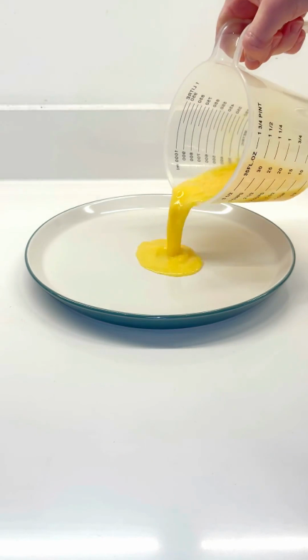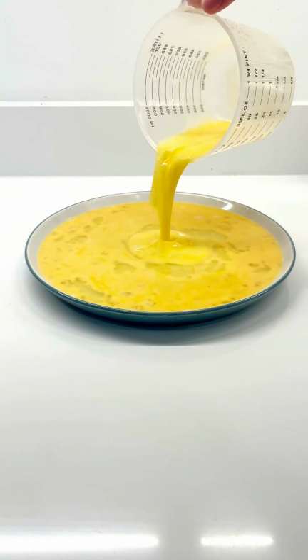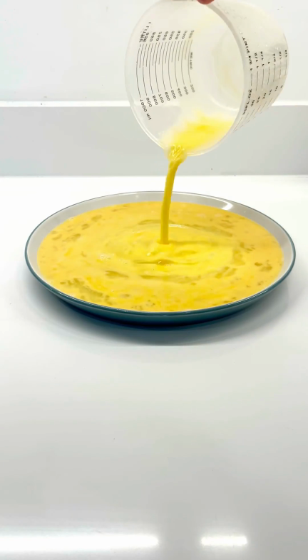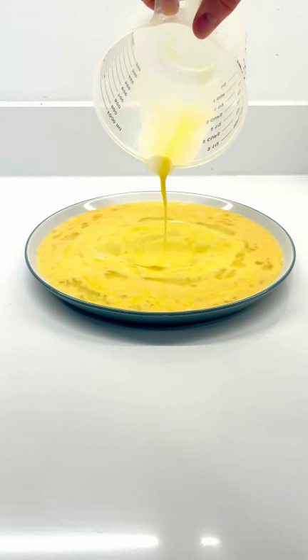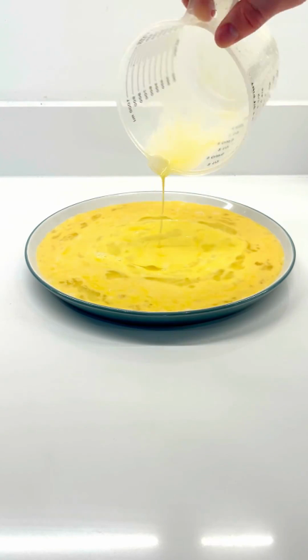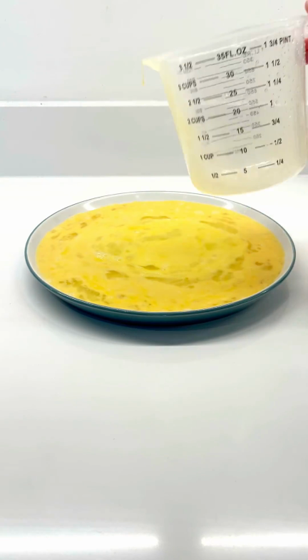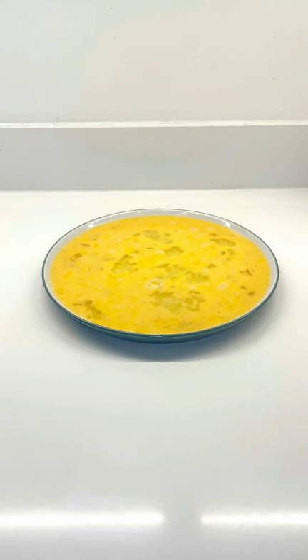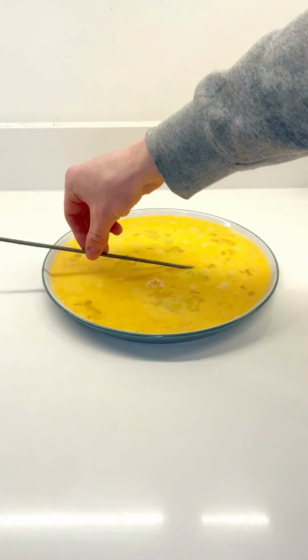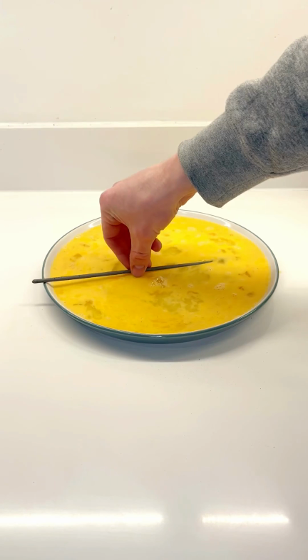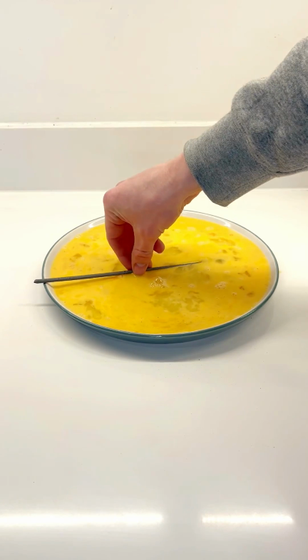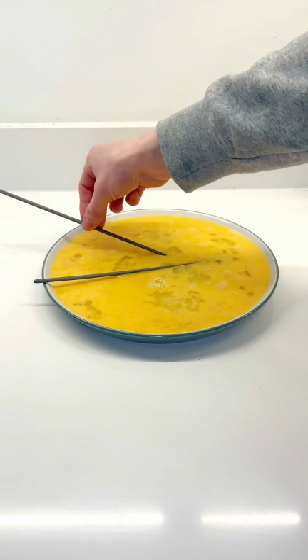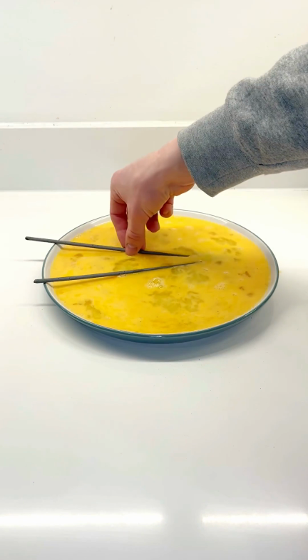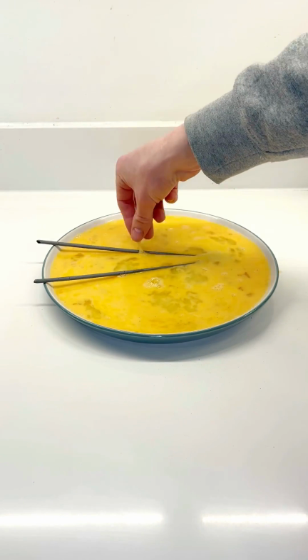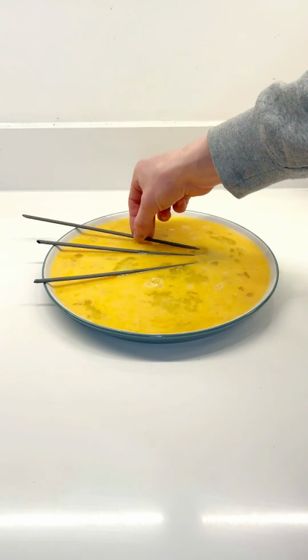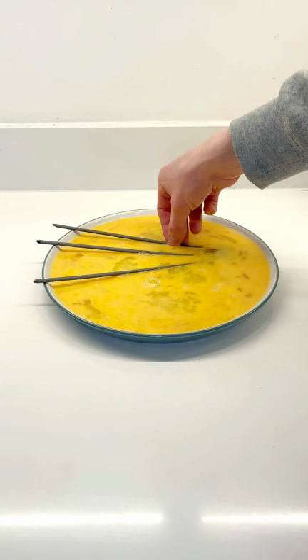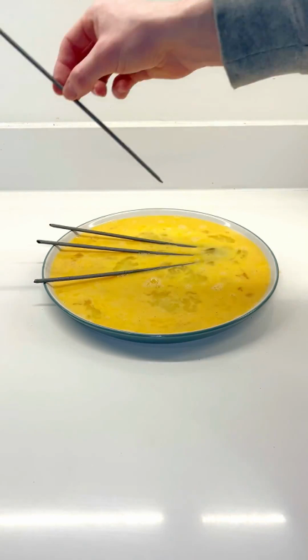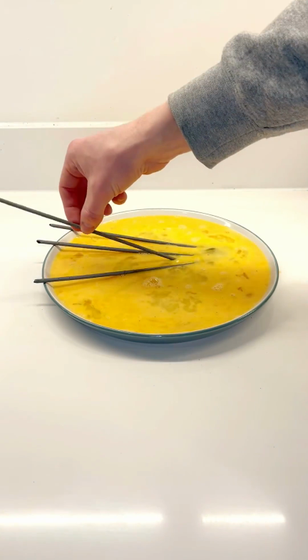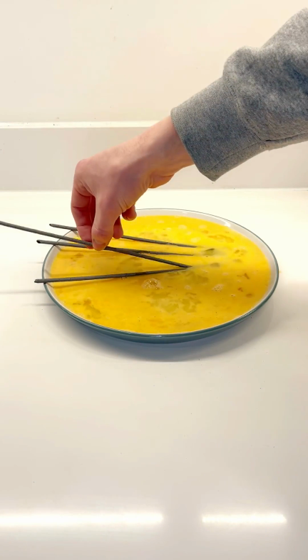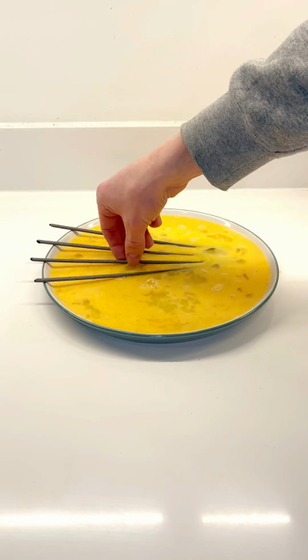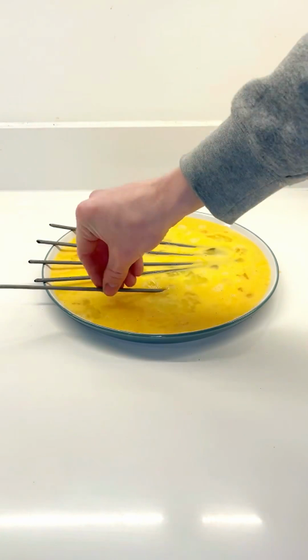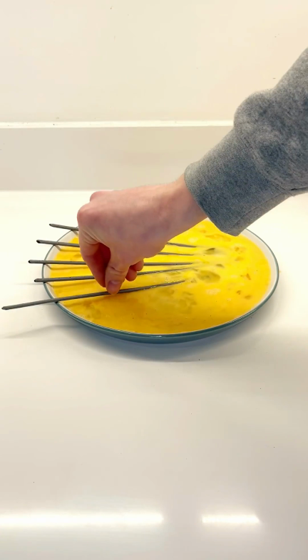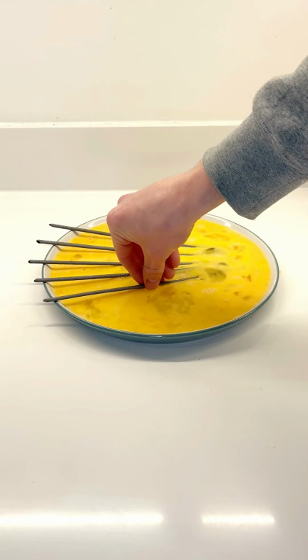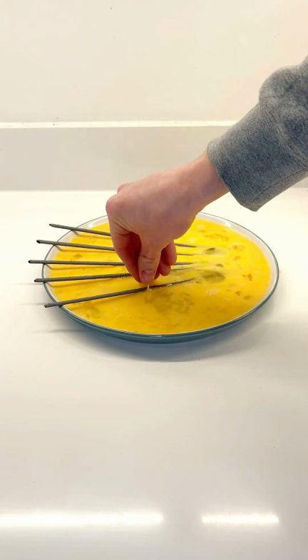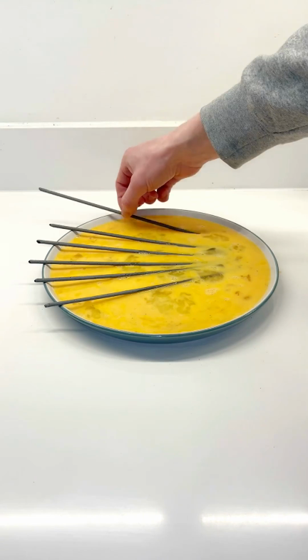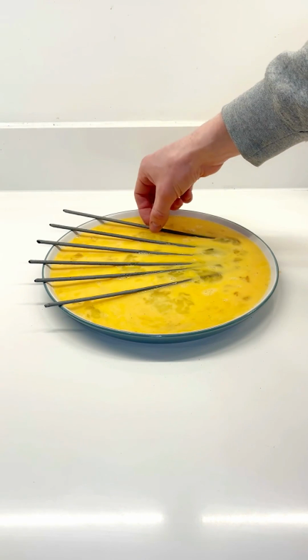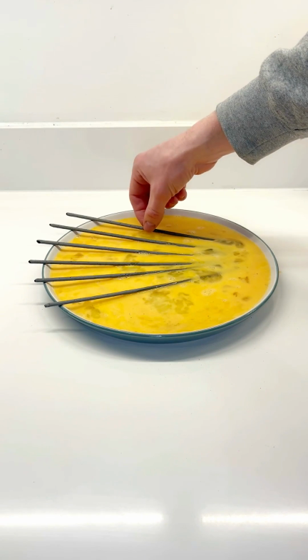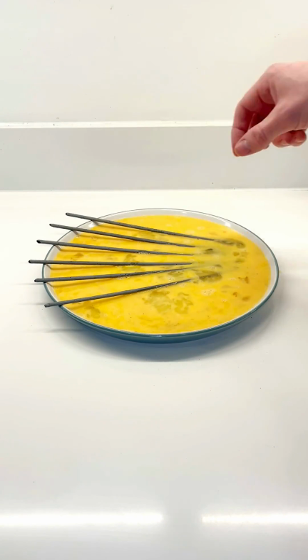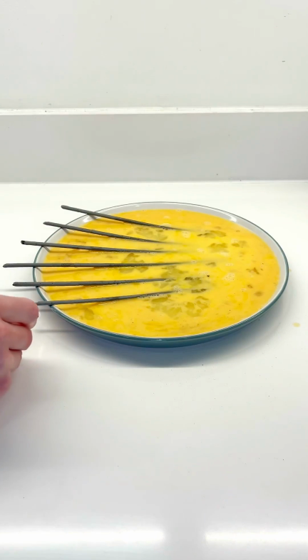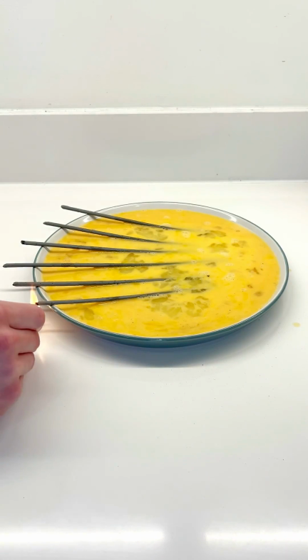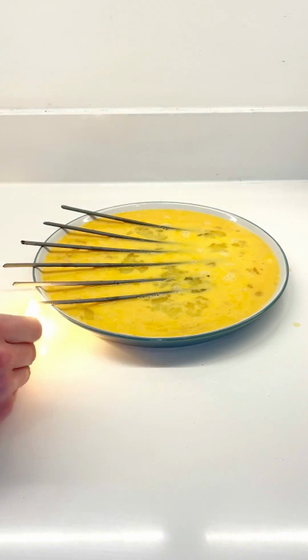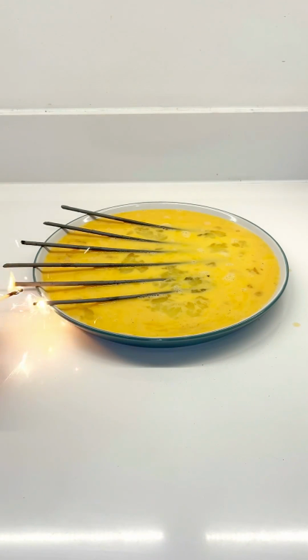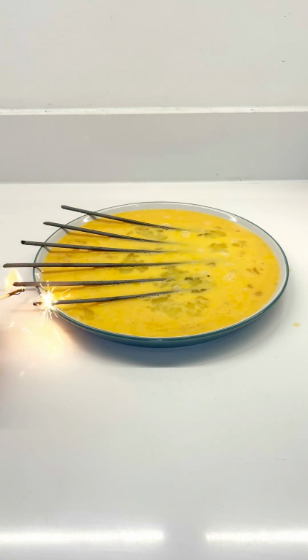Let's whisk these up, then pour our eggs onto a plate. Then I'm gonna lay the sparklers in sideways and burn them along the egg, hopefully cooking it. If this works, I'll be absolutely amazed. Let's light these things.